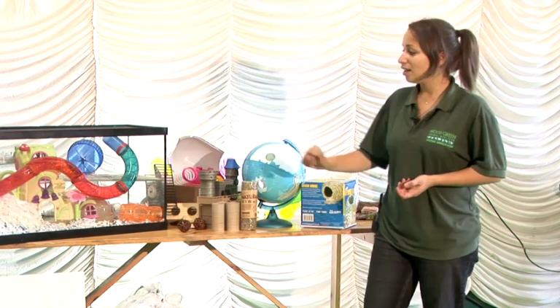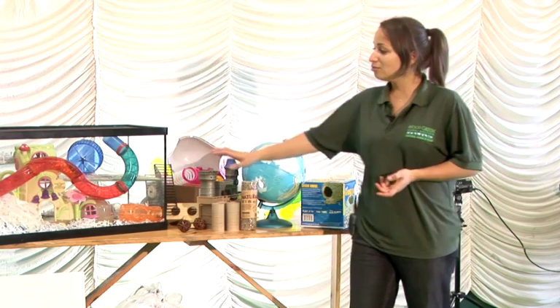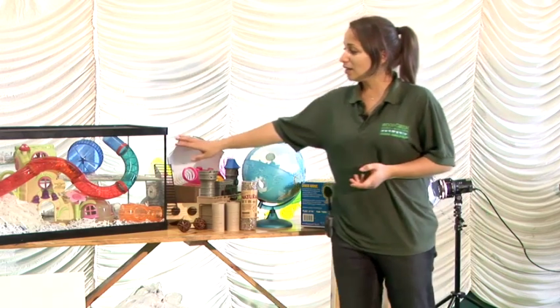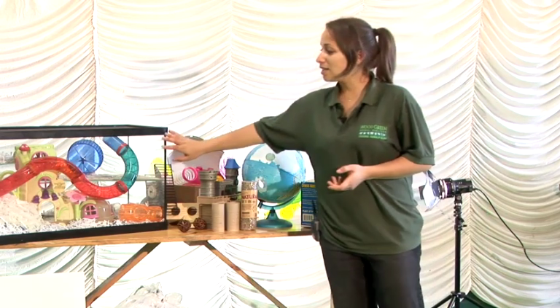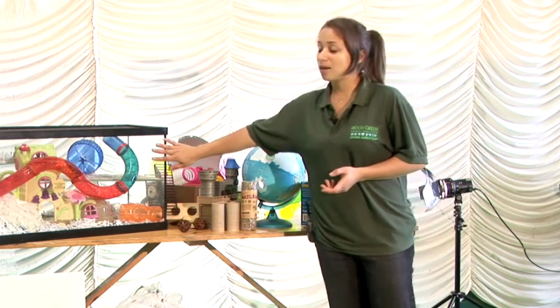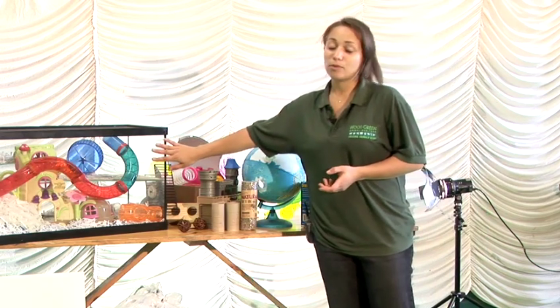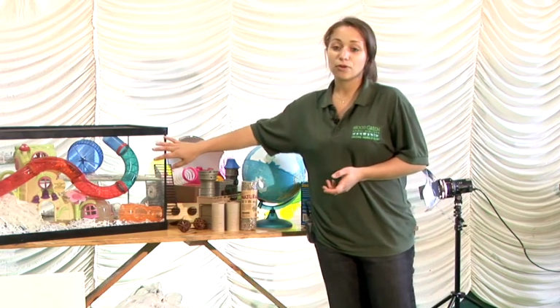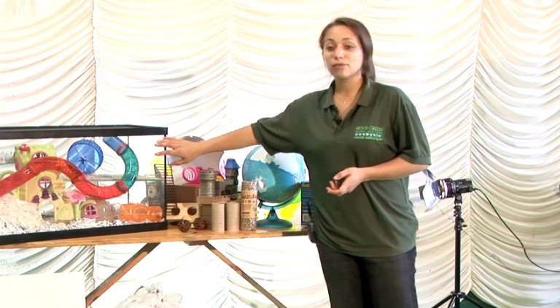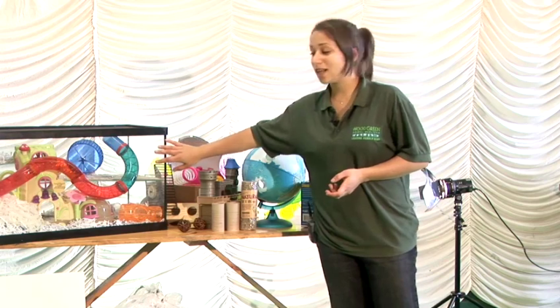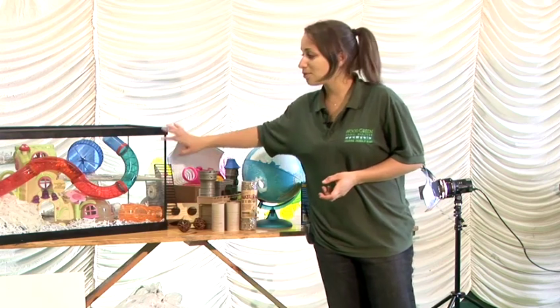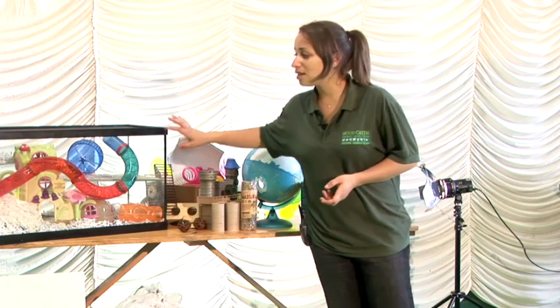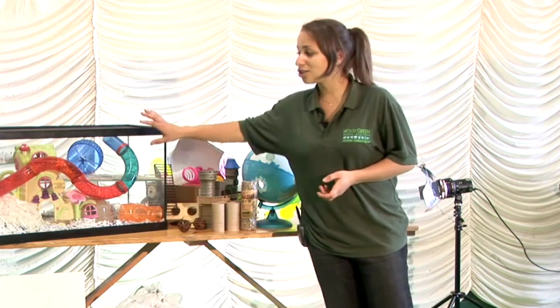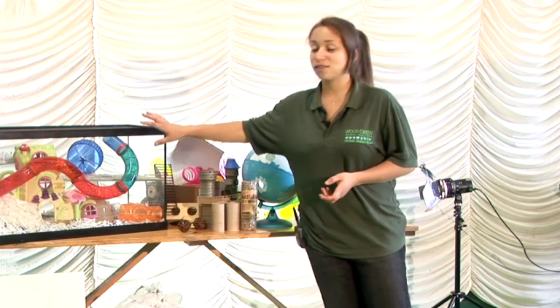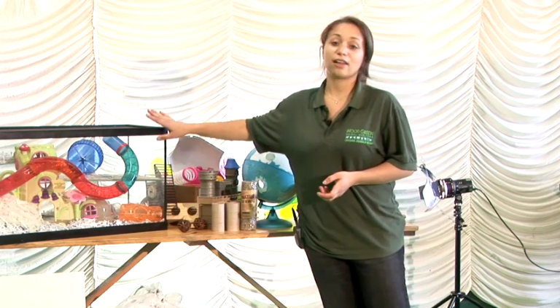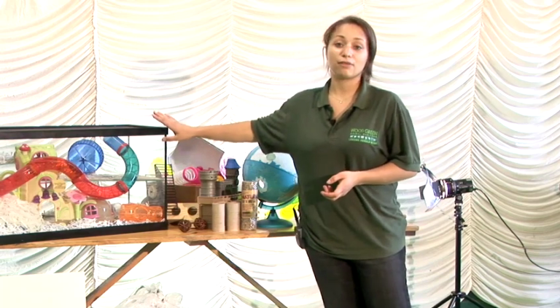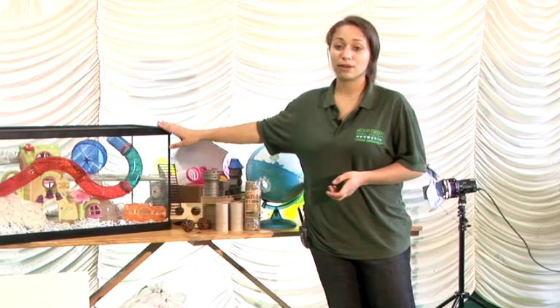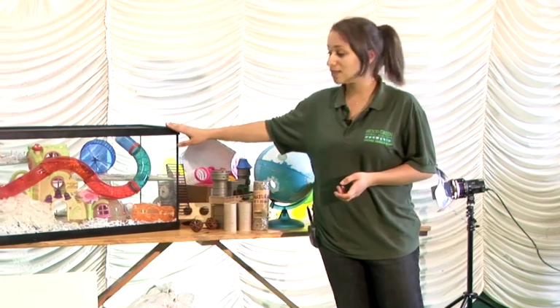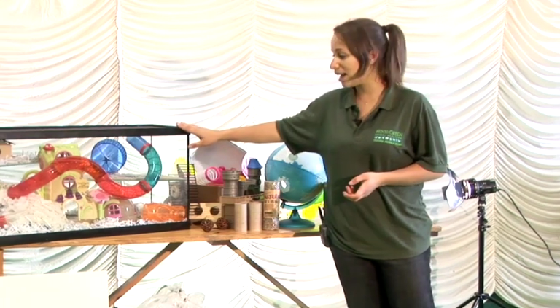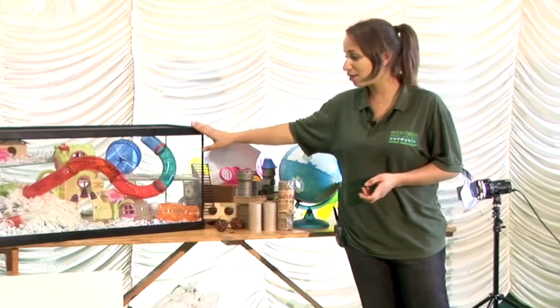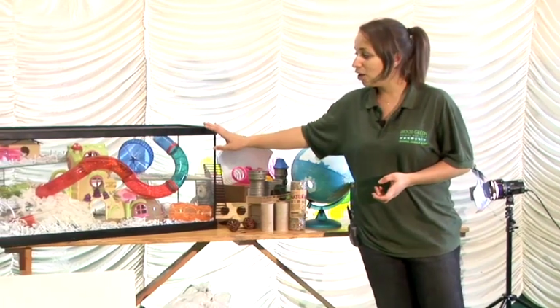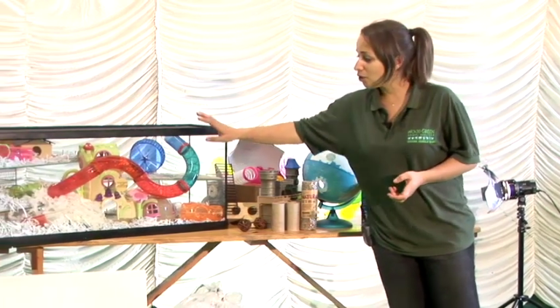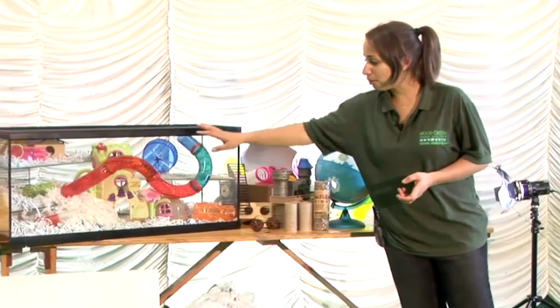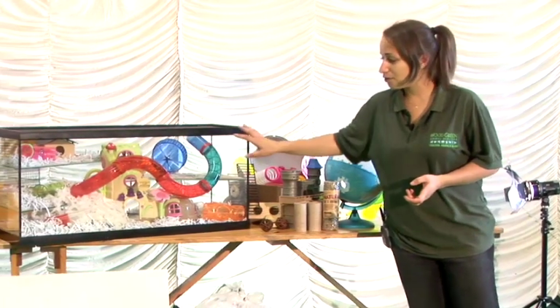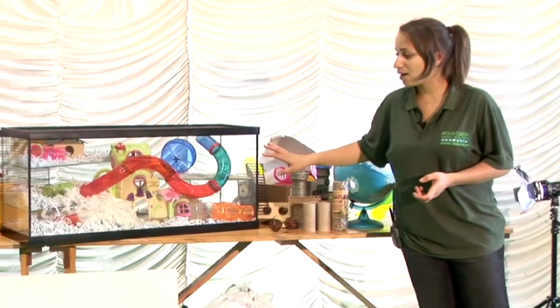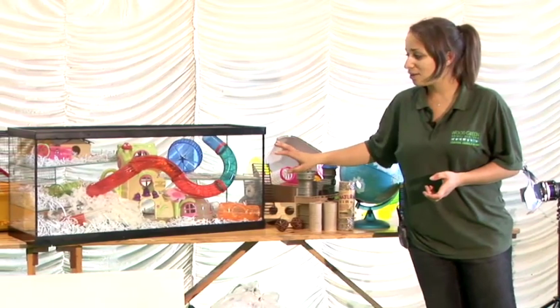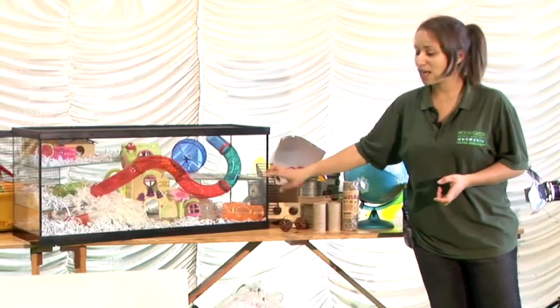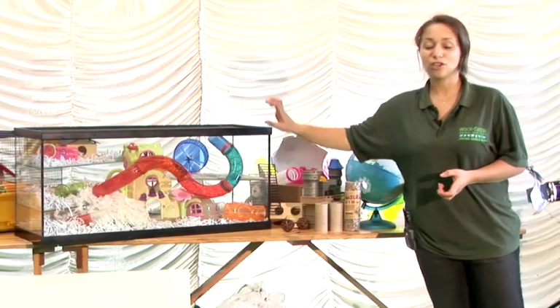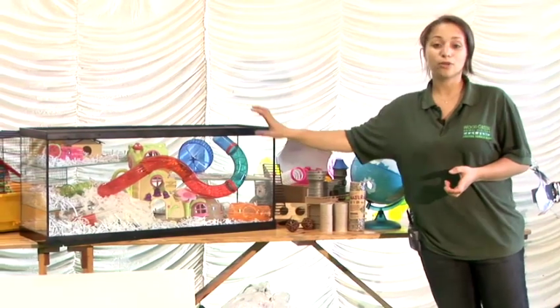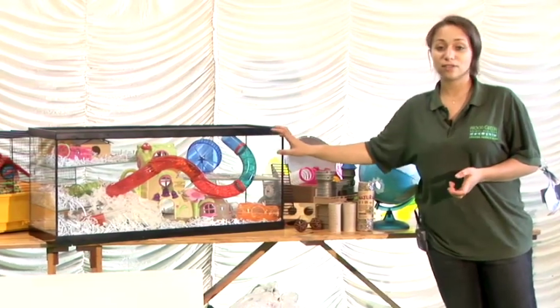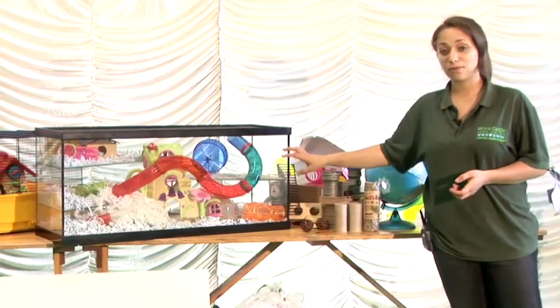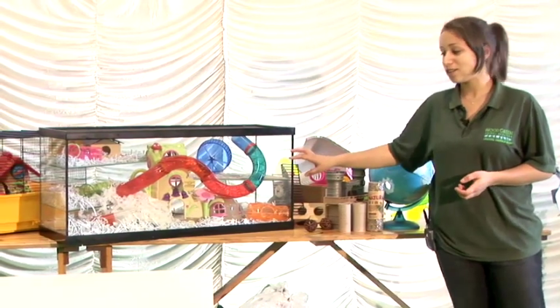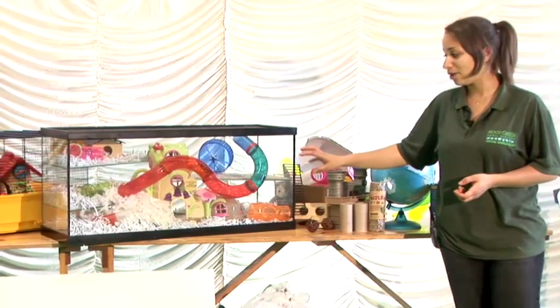A really great example for a Russian hamster is a large glass tank at around three feet in length. You've got three different glass levels here, so you can put different substrates on them.